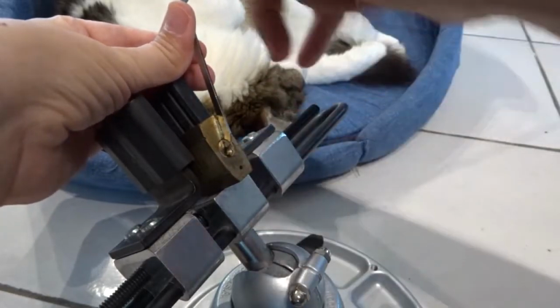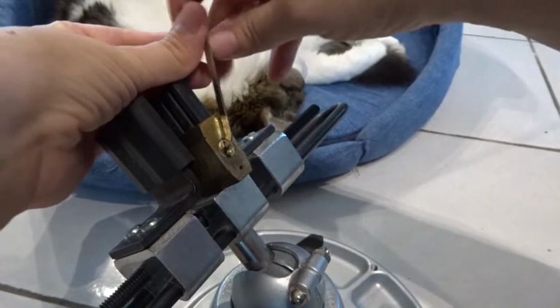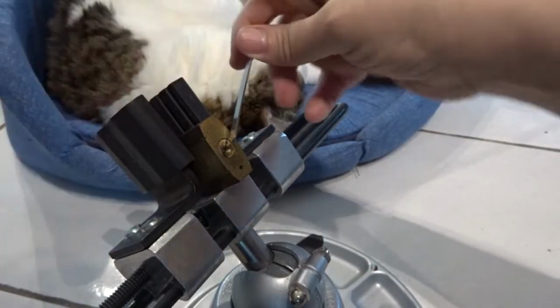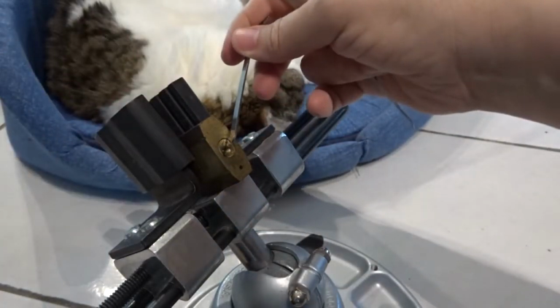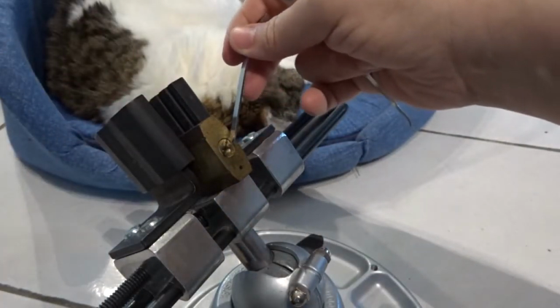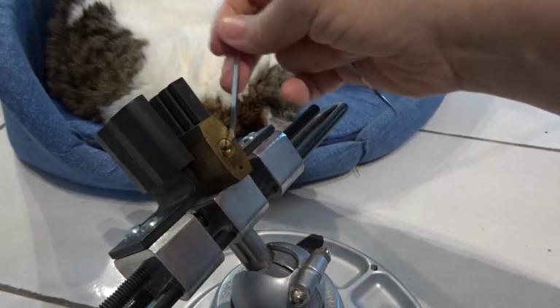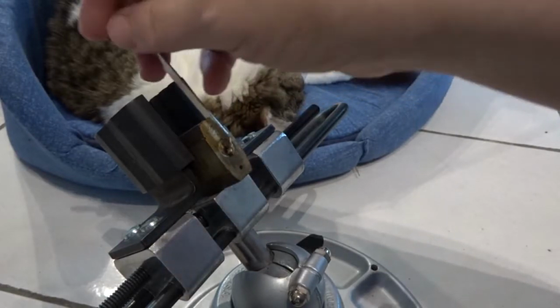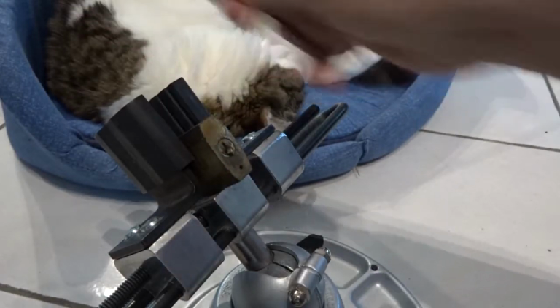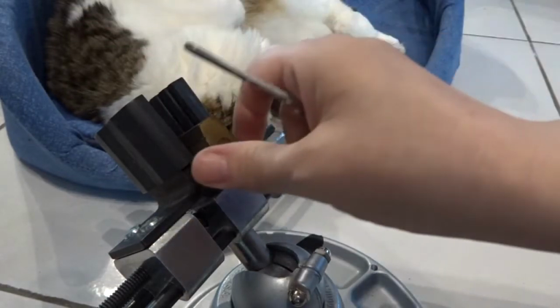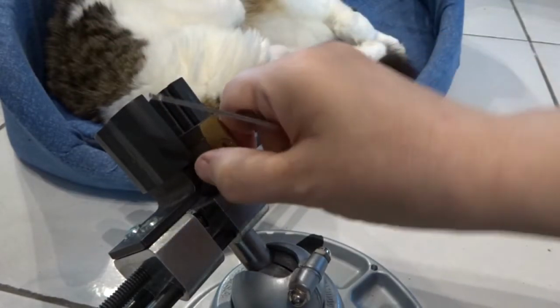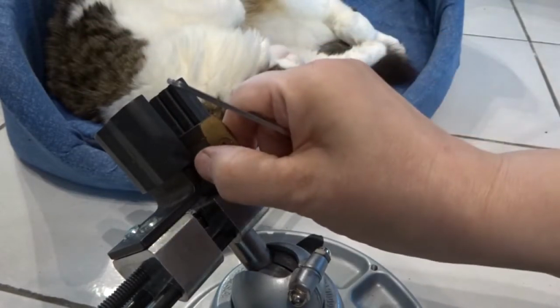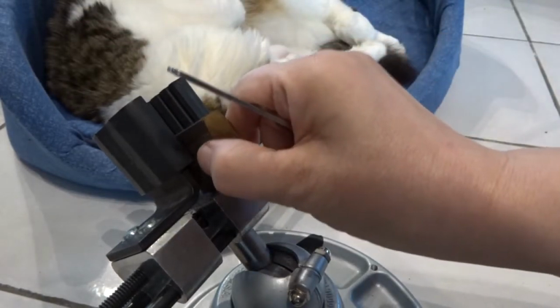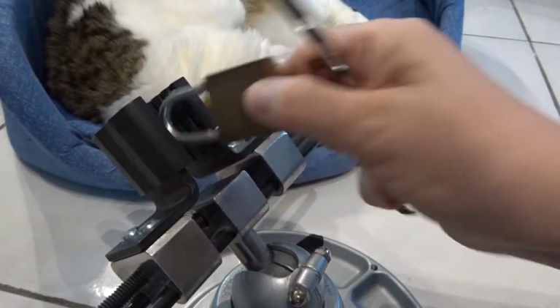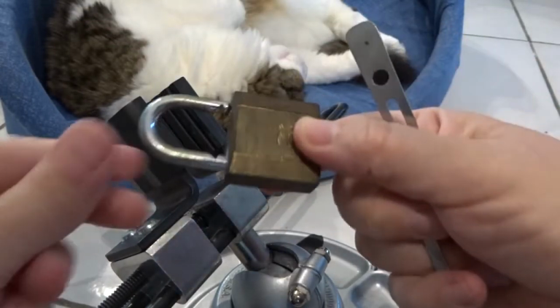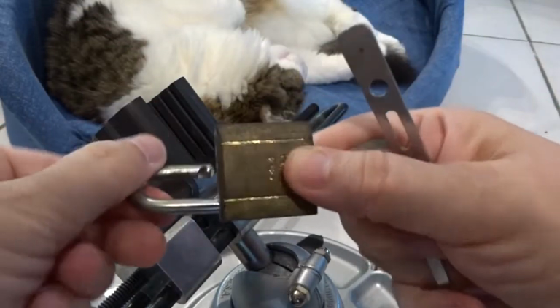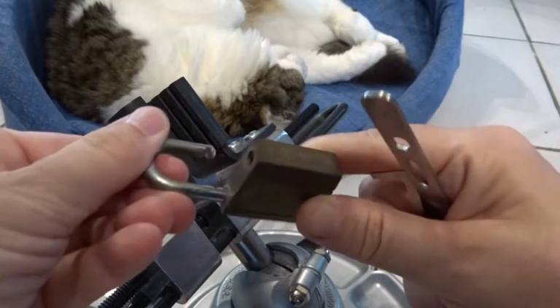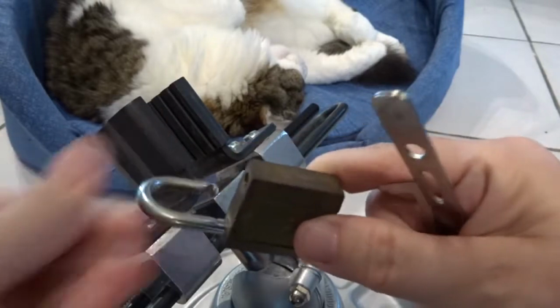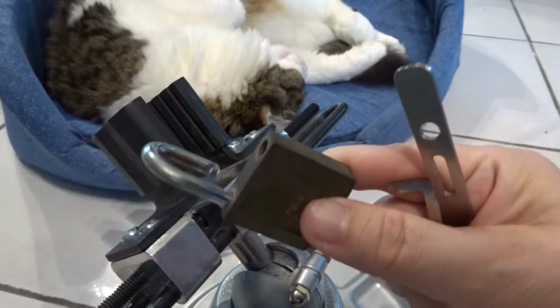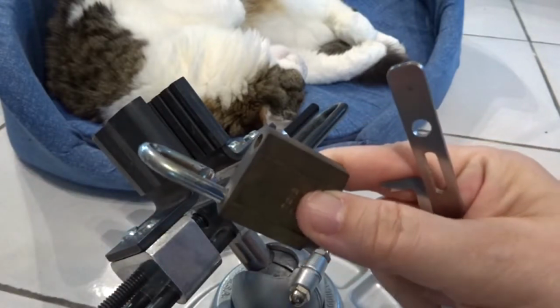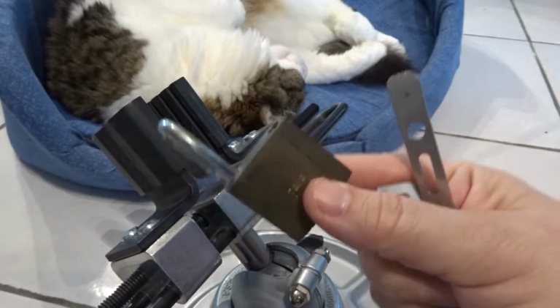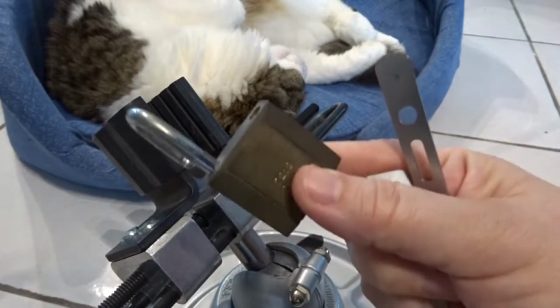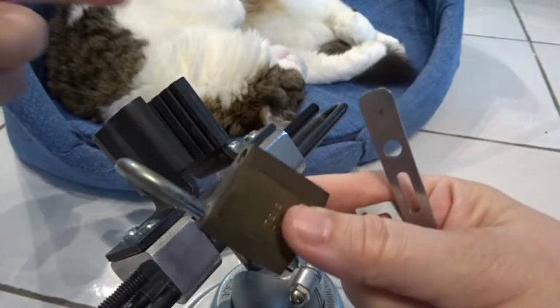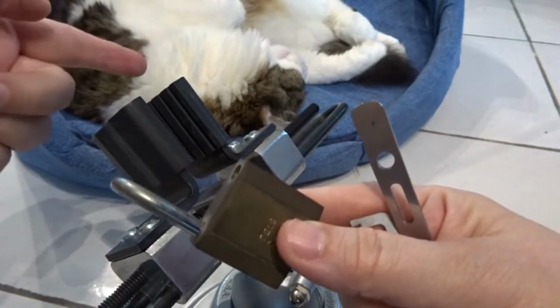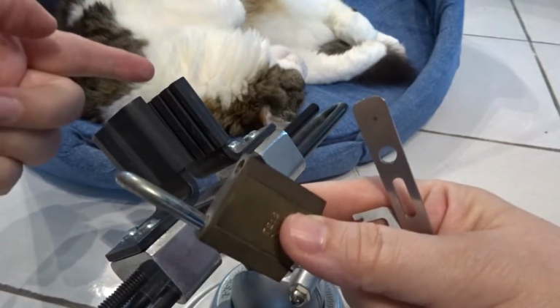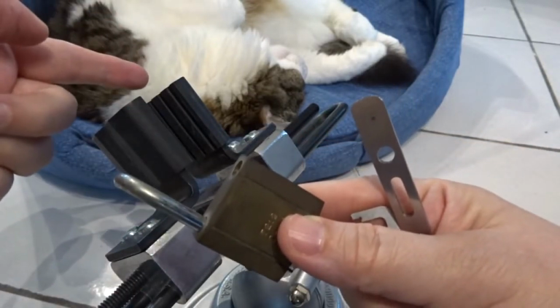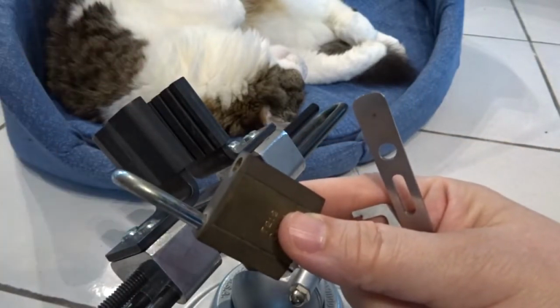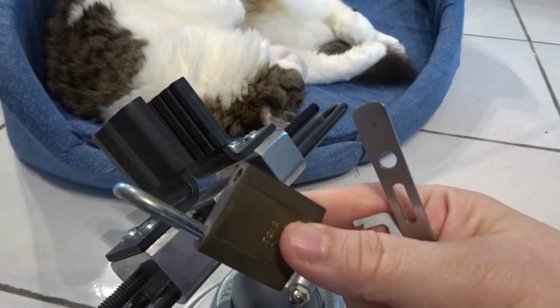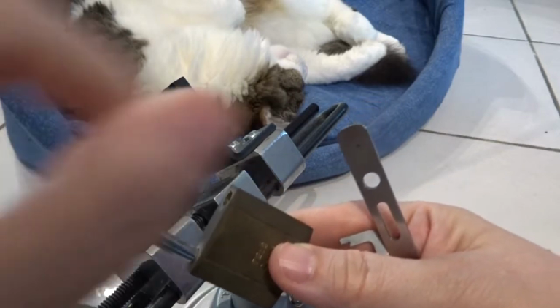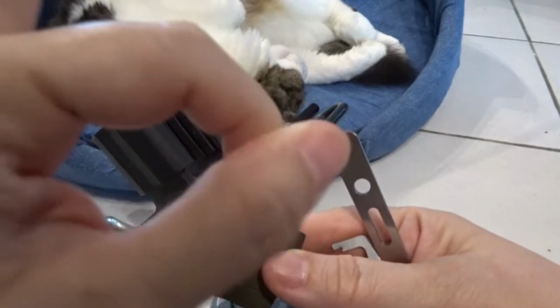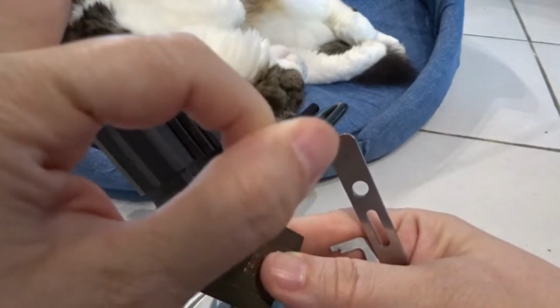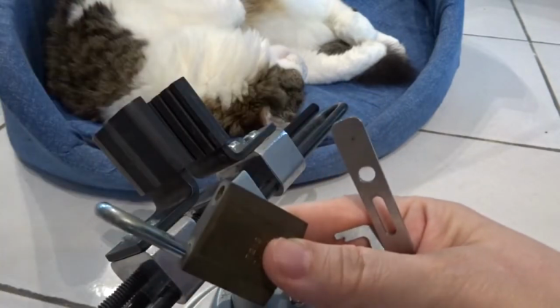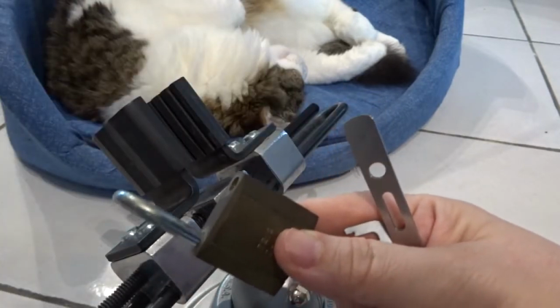Okay, we have an open! We have an open - and still a sleeping cat. Everything okay. Bye bye!